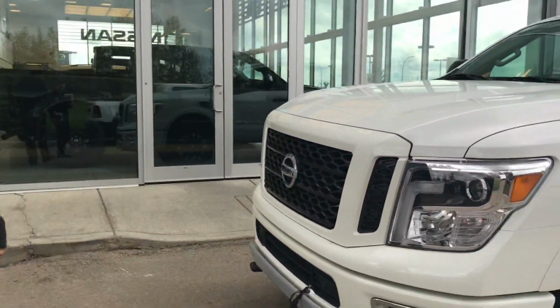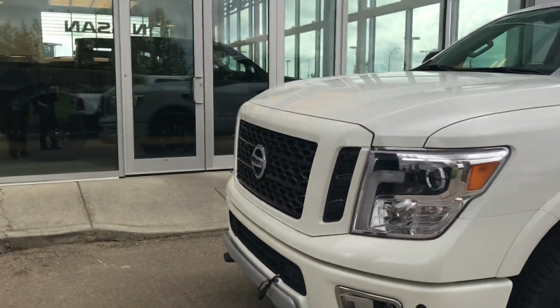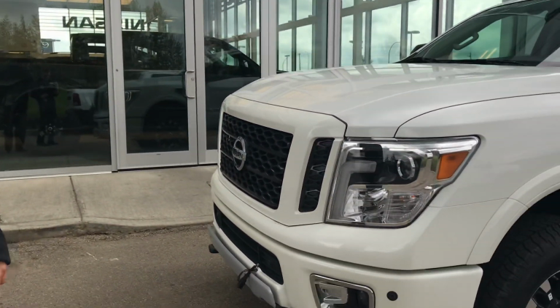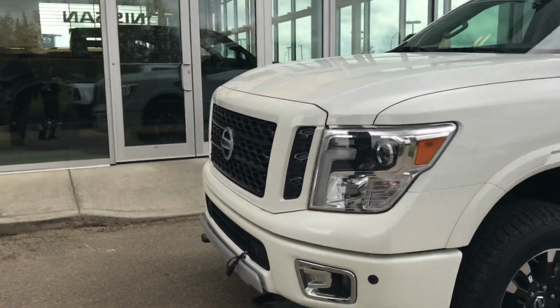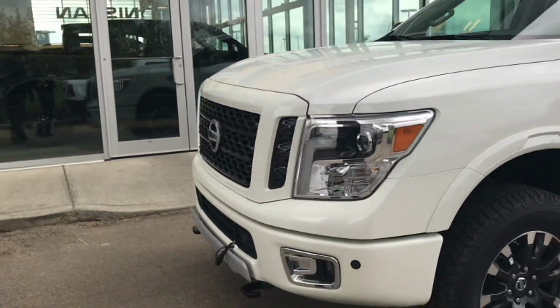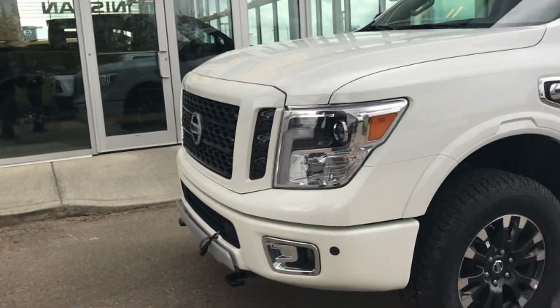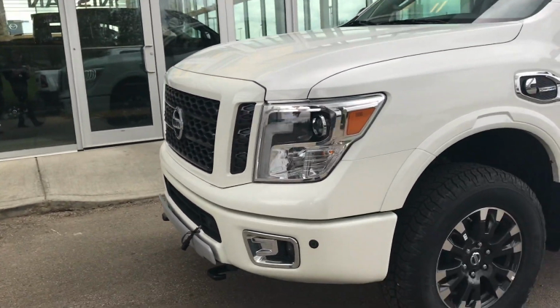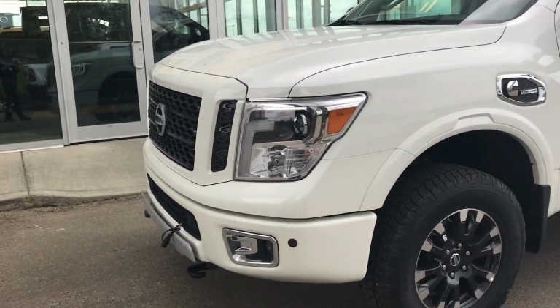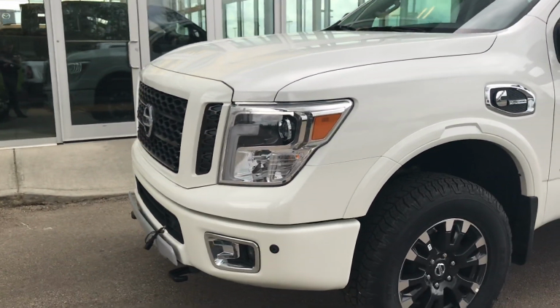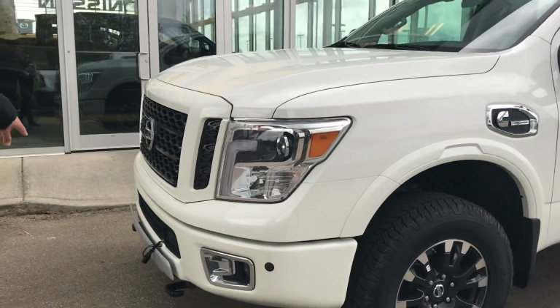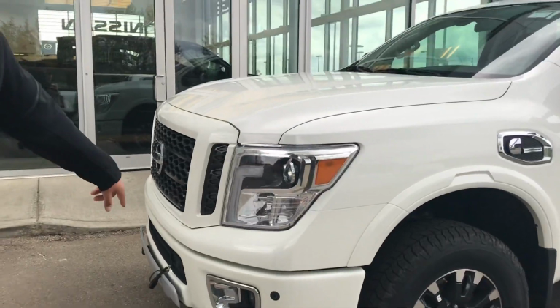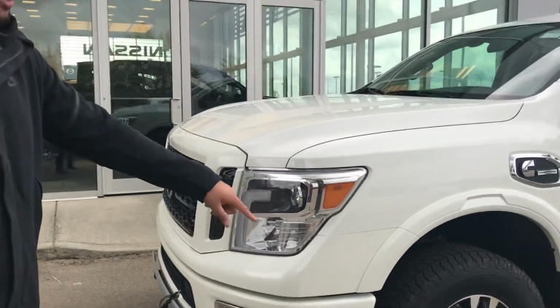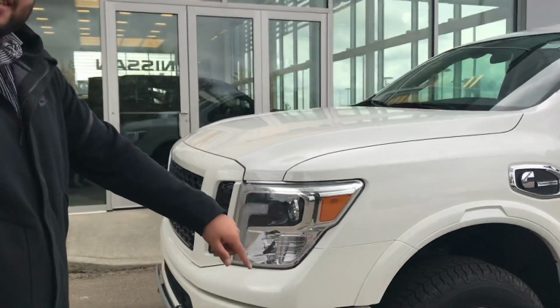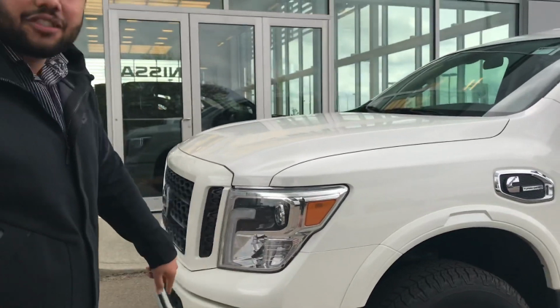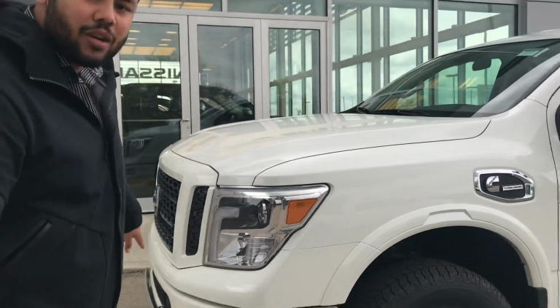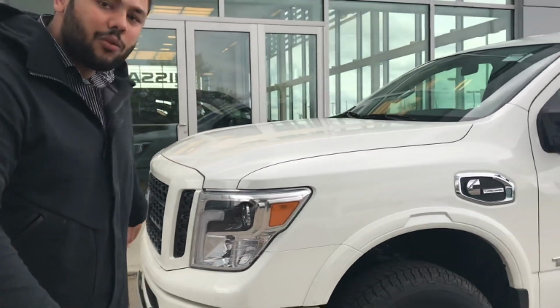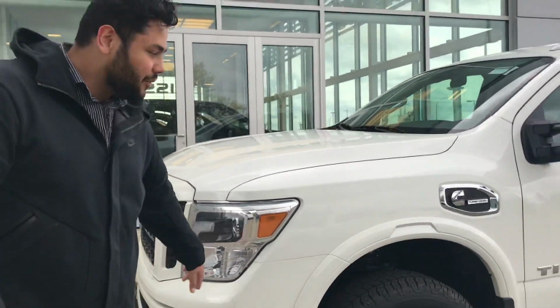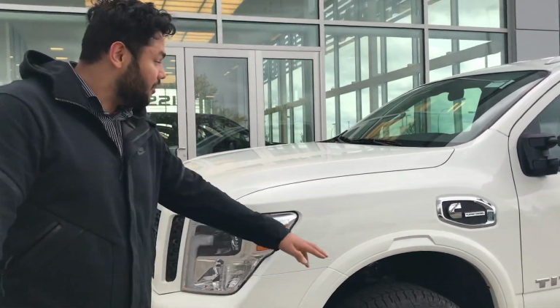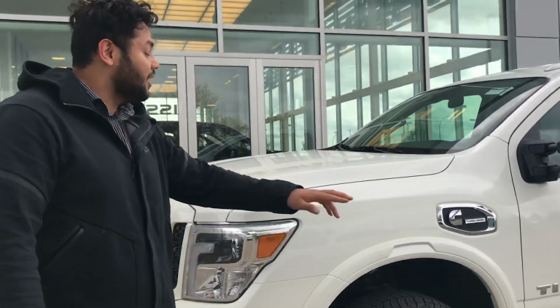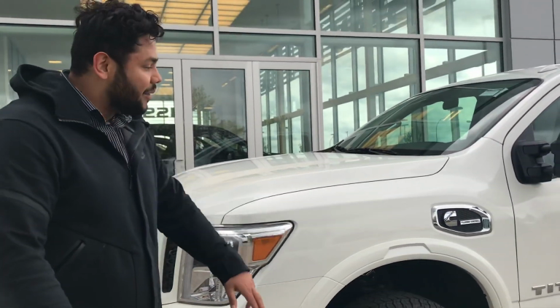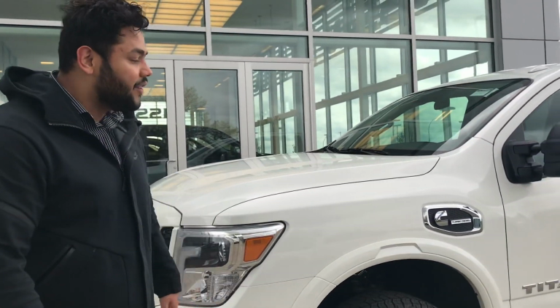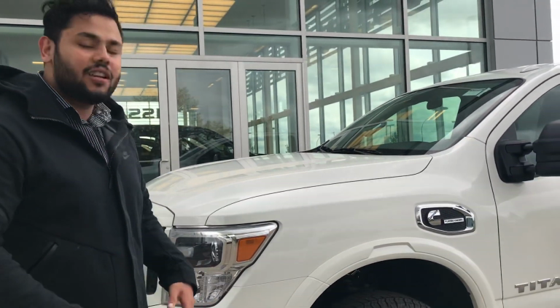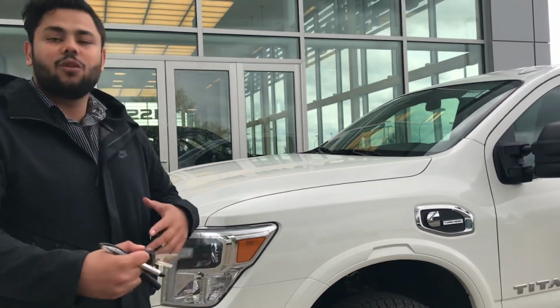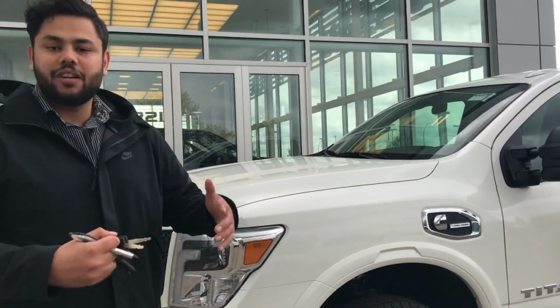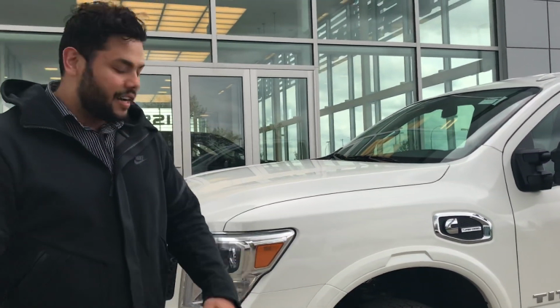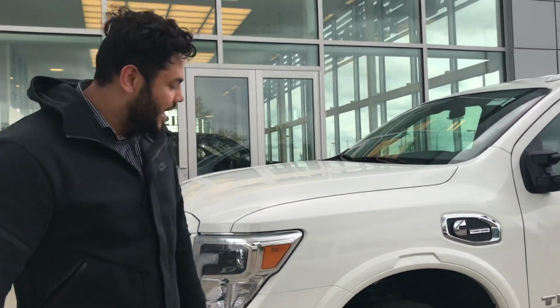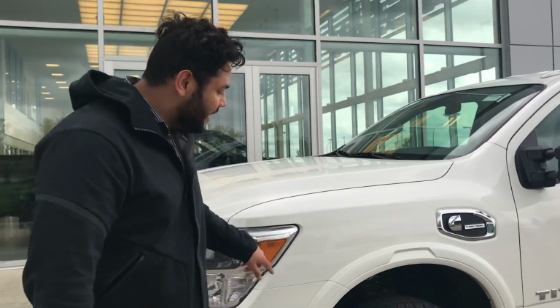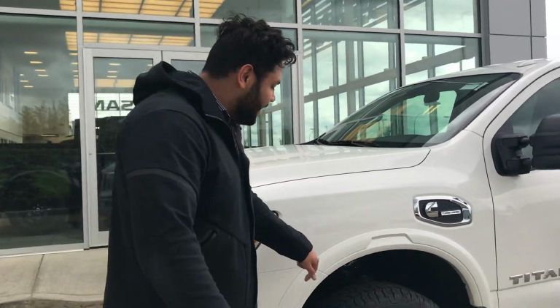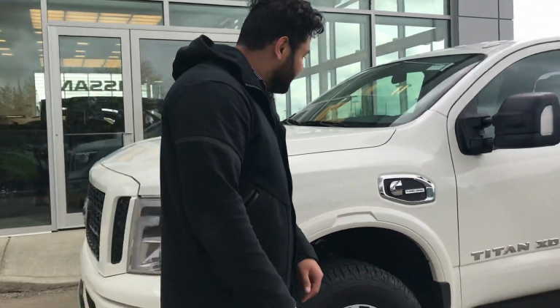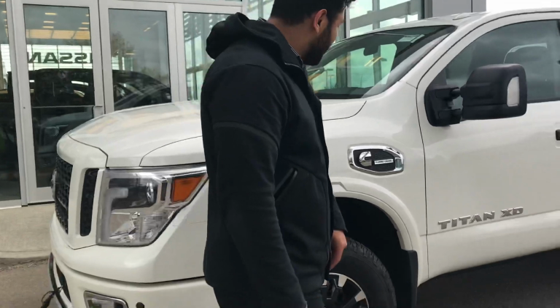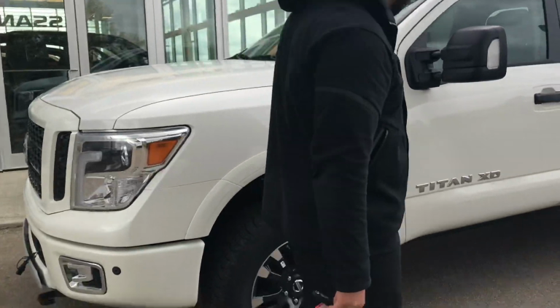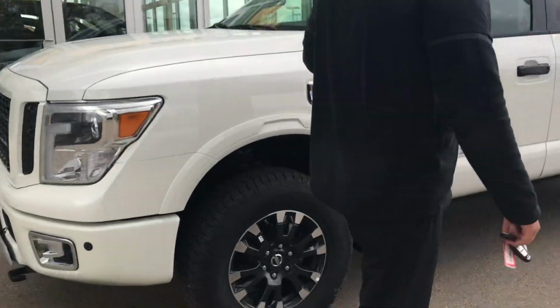Block heater coming from the factory. As you can see, it's got proximity sensors running around the vehicle so you know where you're kind of at. 18-inch tires on there.